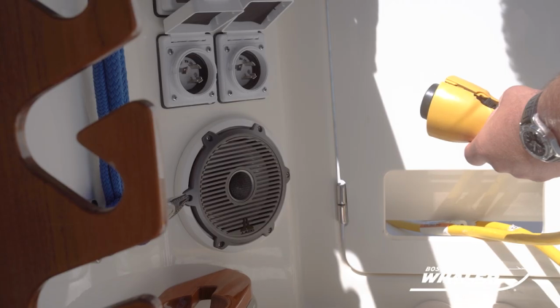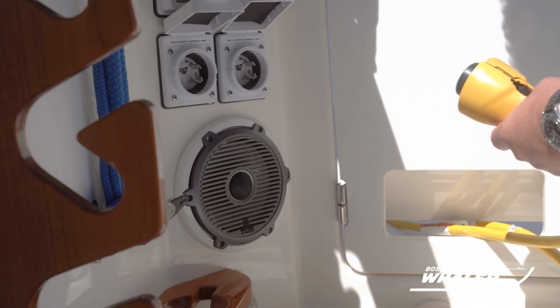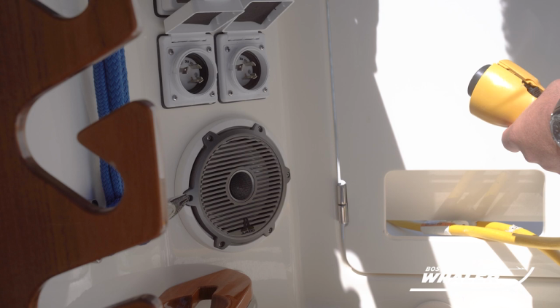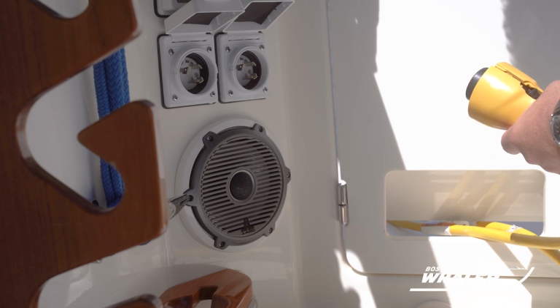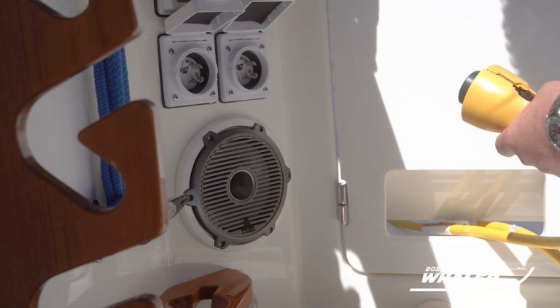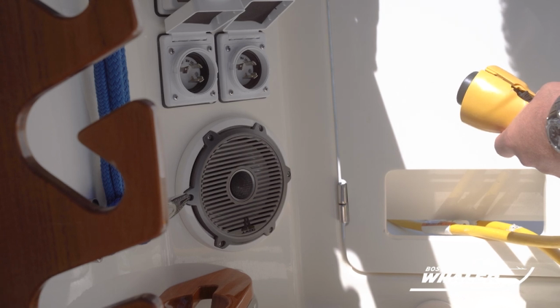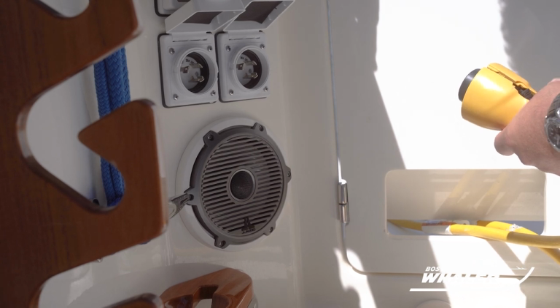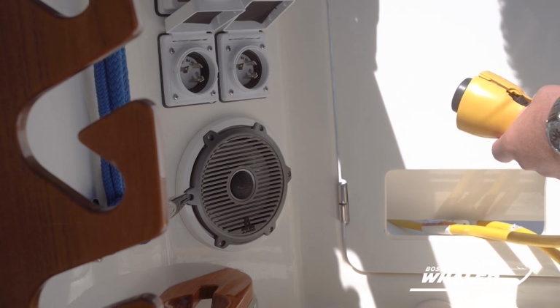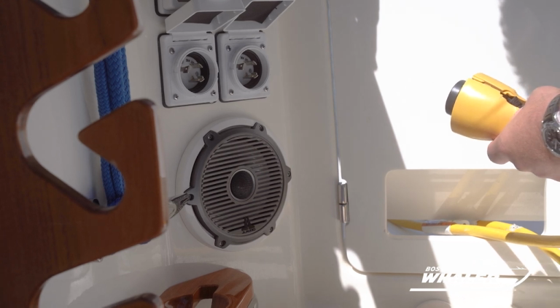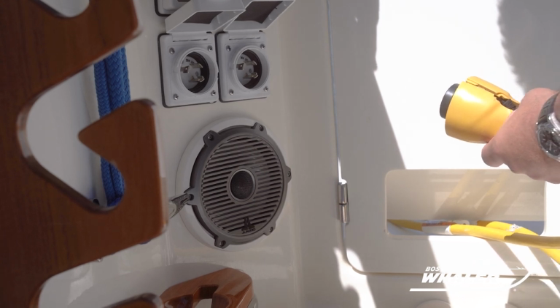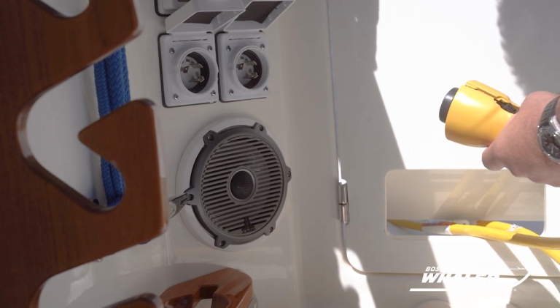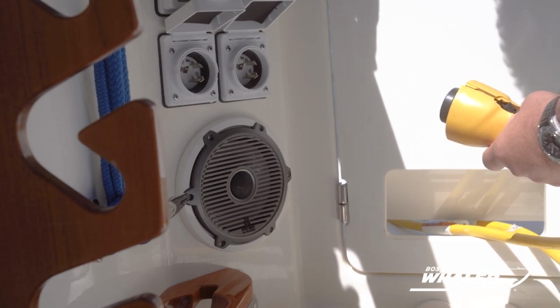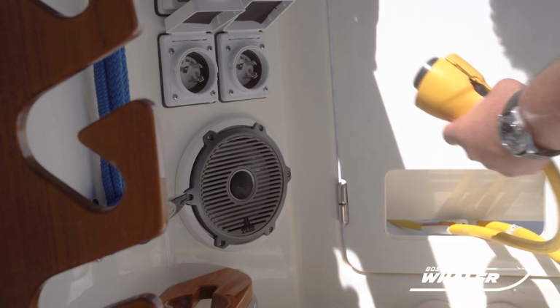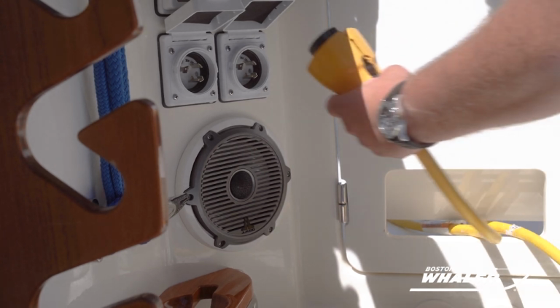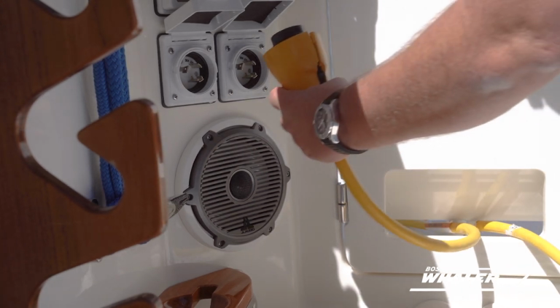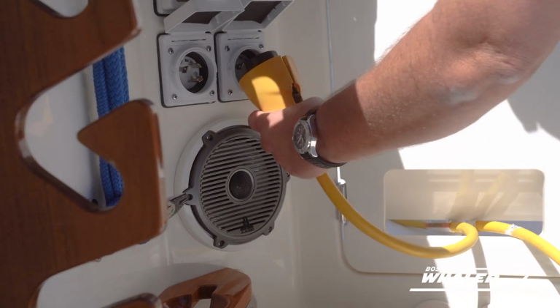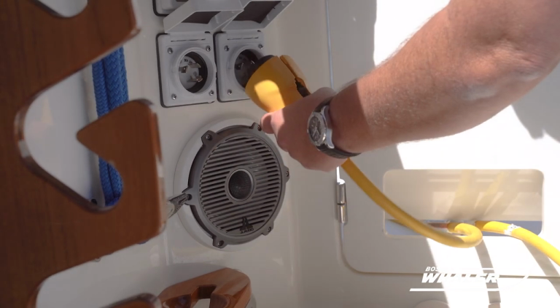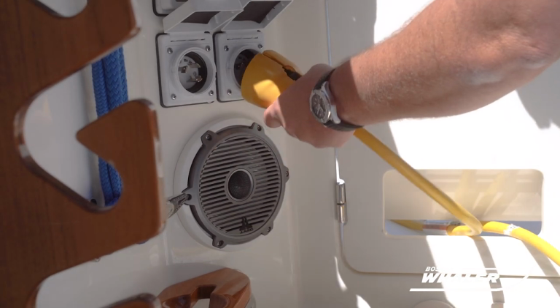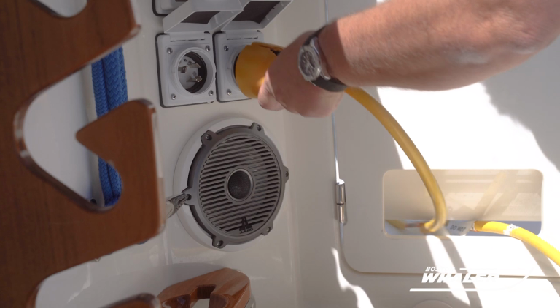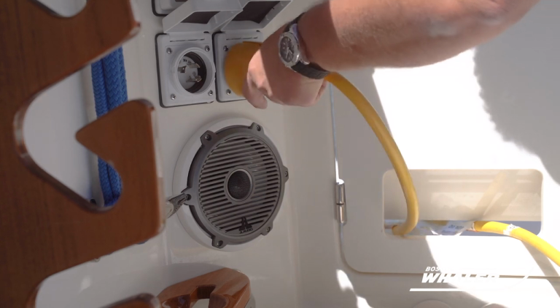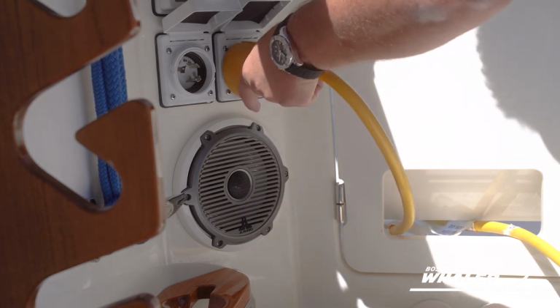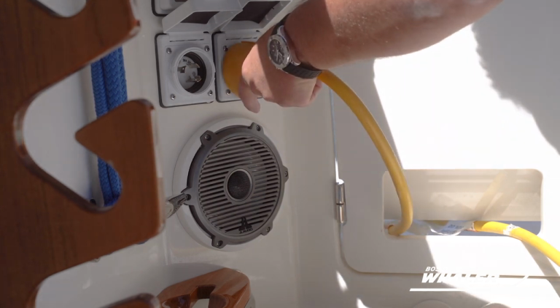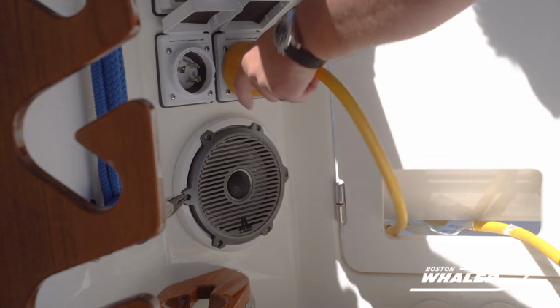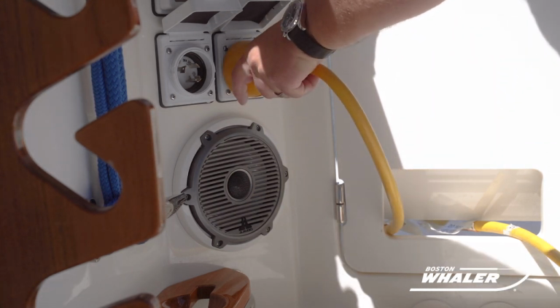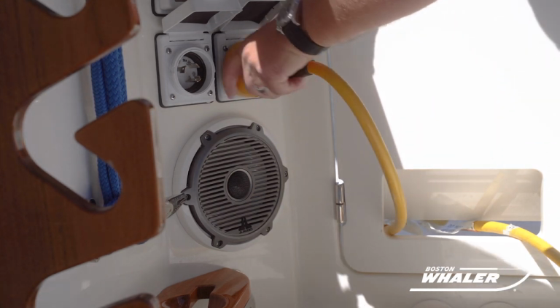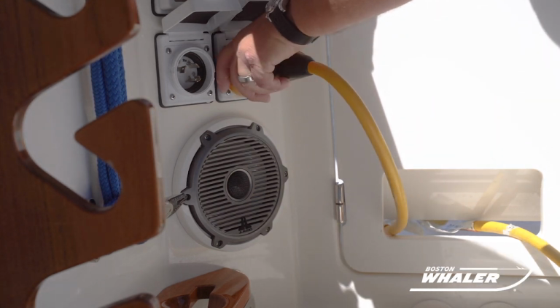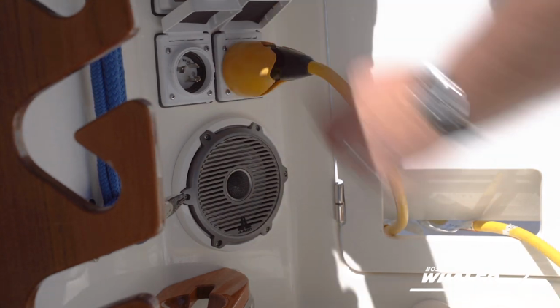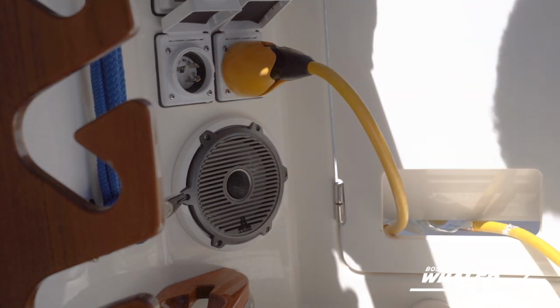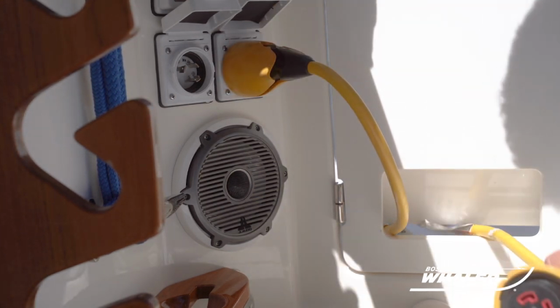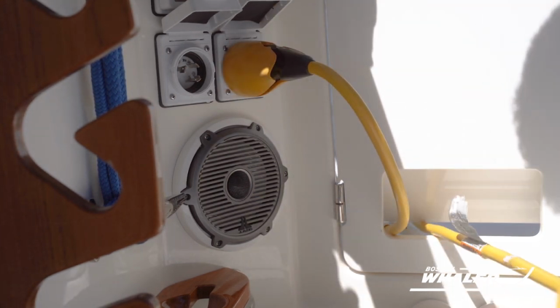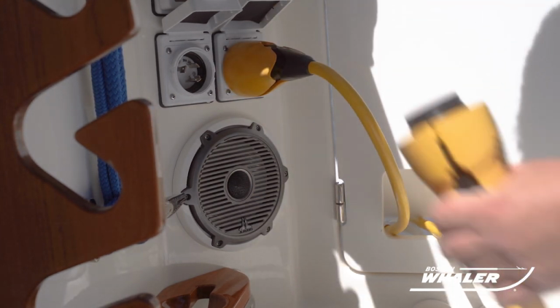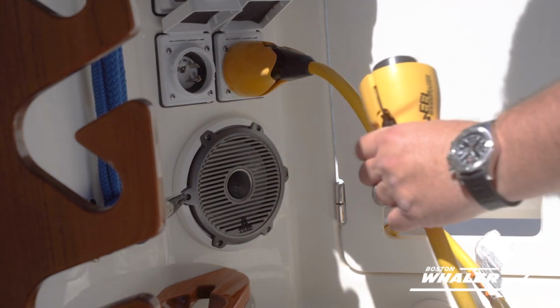Once the male end of the cord is secured into the dock supplied power source, you can now make connection to the shore power inlet on the boat with the female end of the cord, following the same process that we just did for the other end of the cord.